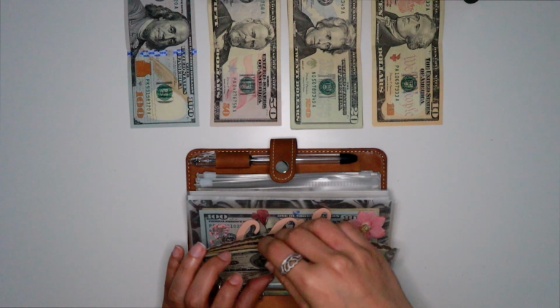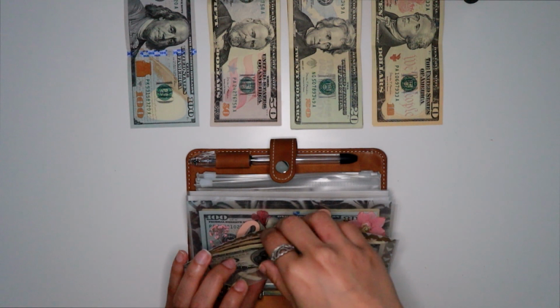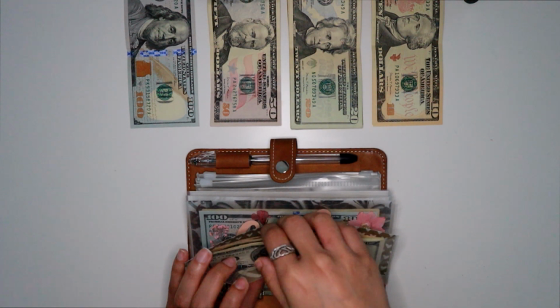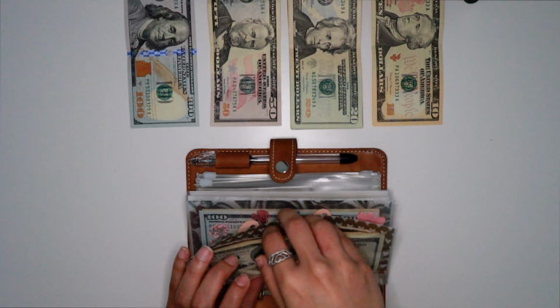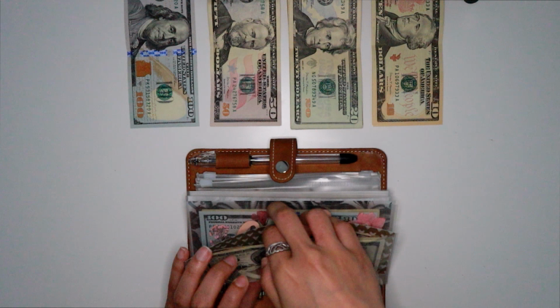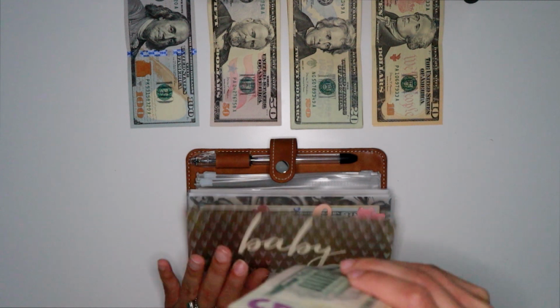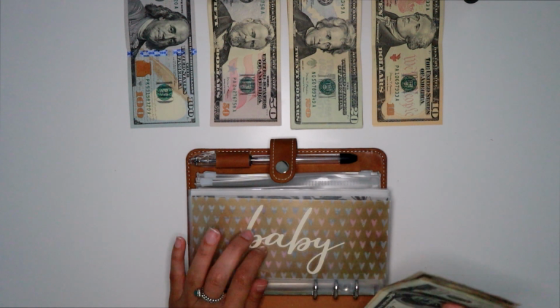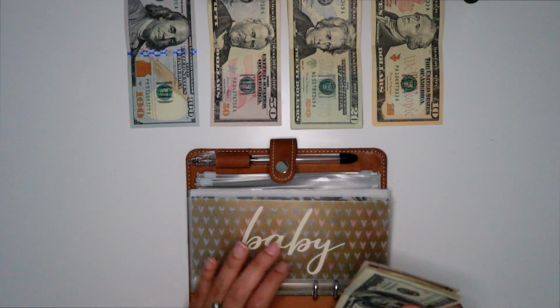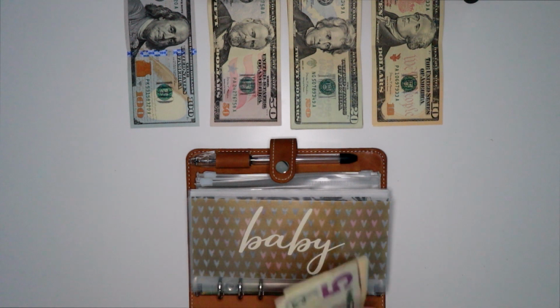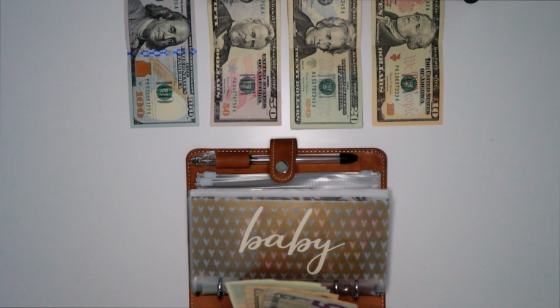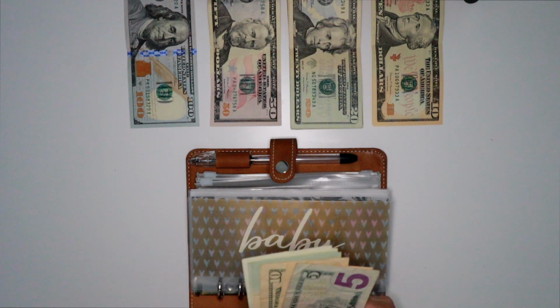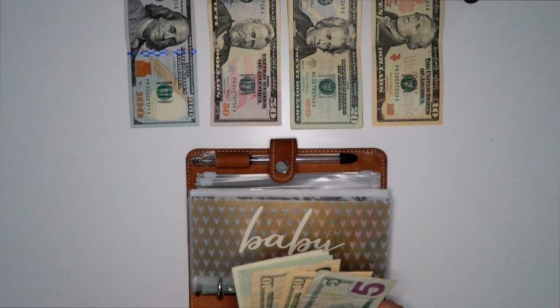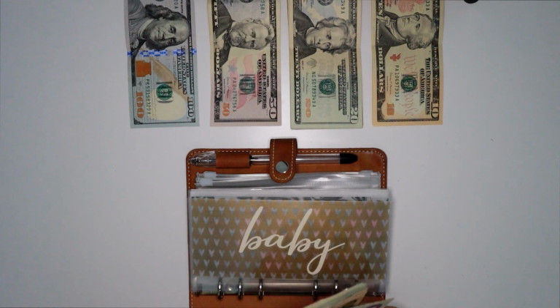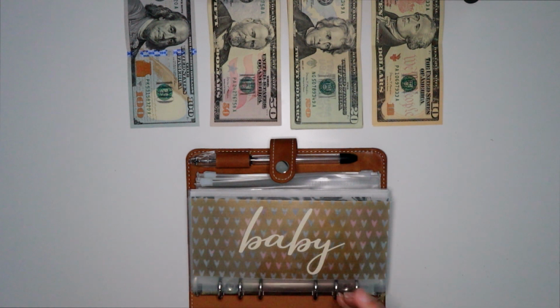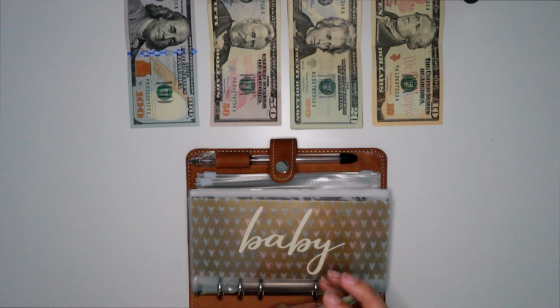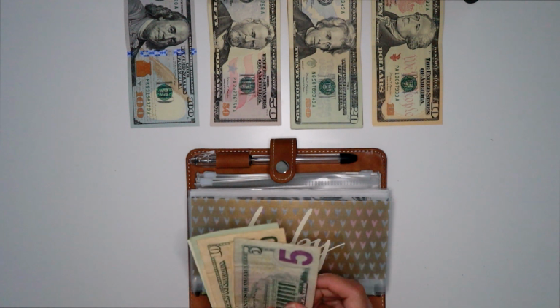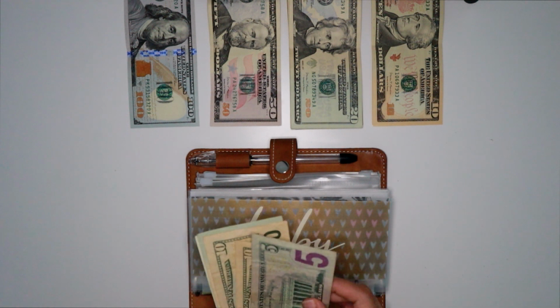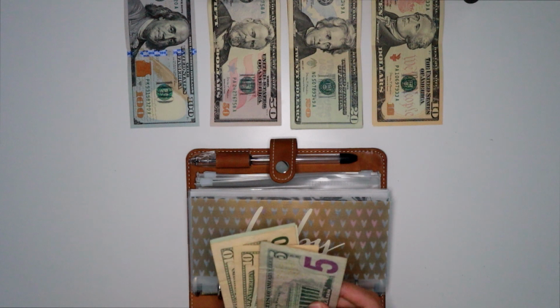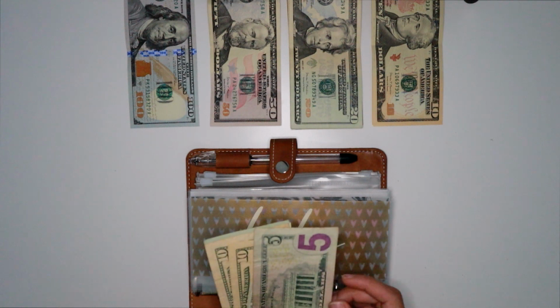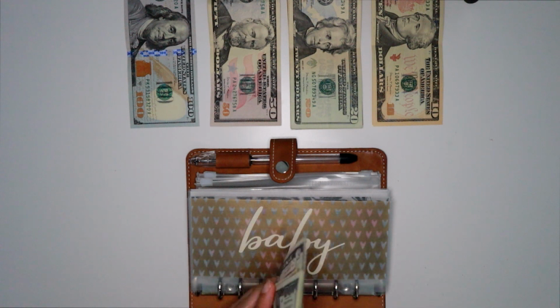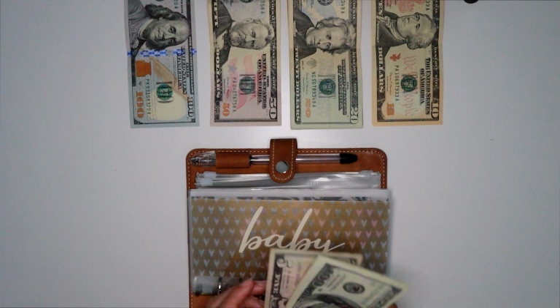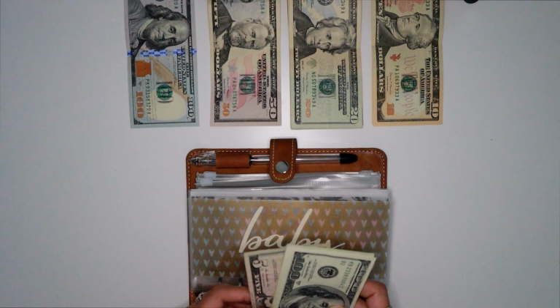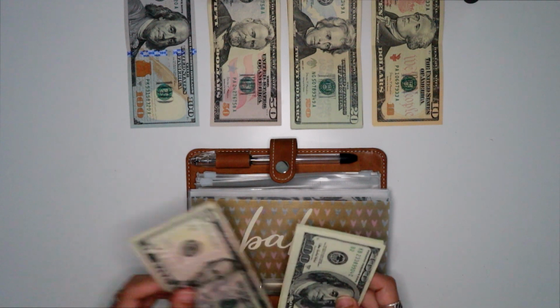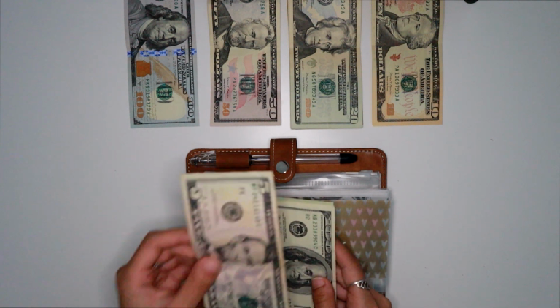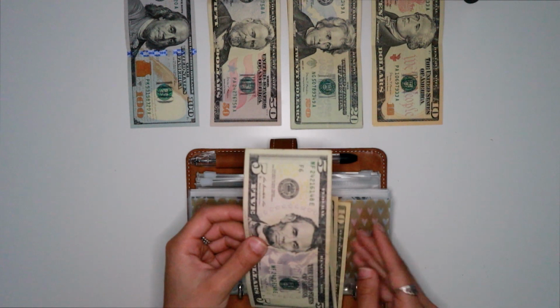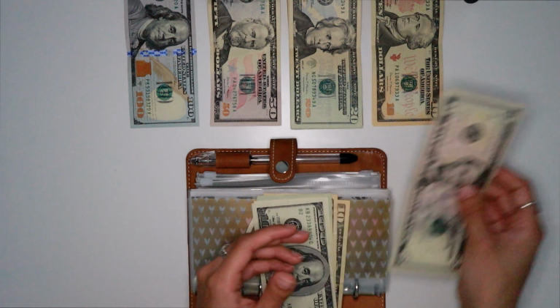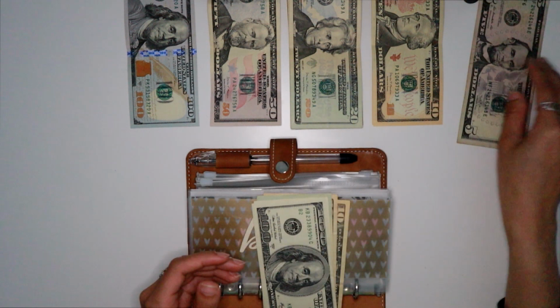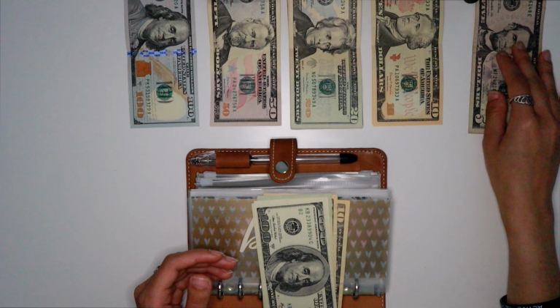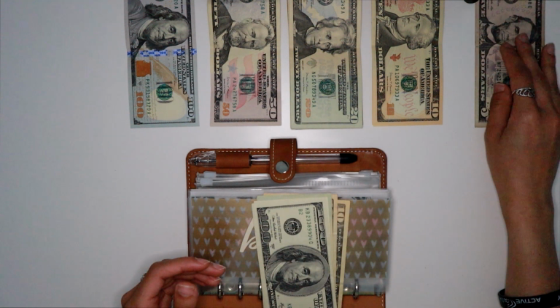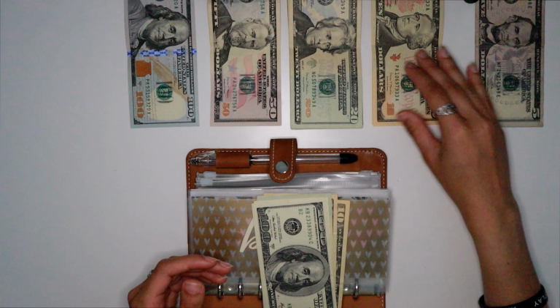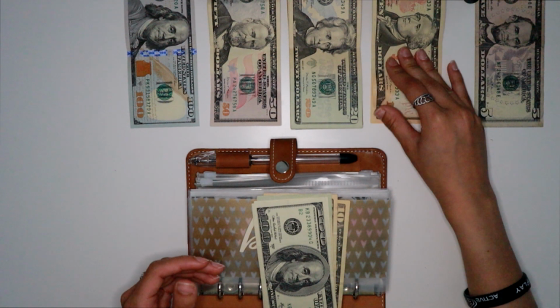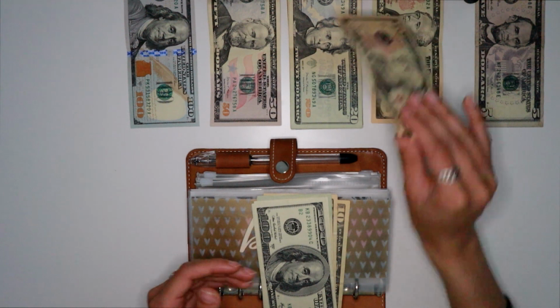Starting off from the top, we have Baby, which is my boo. We're going to be putting $25 in. I'm just going to put this five down and take 30.